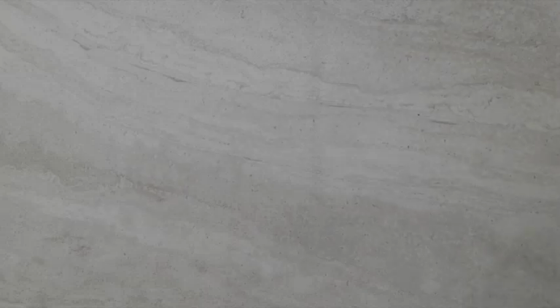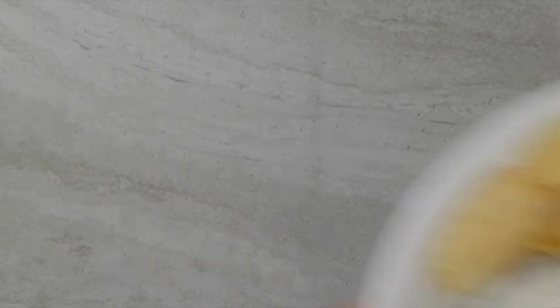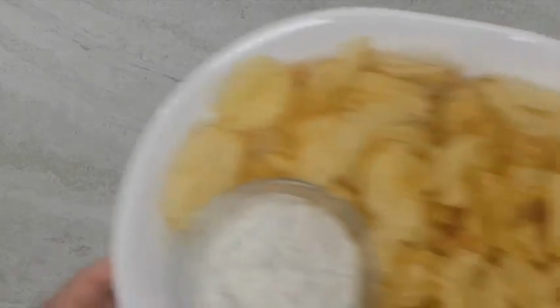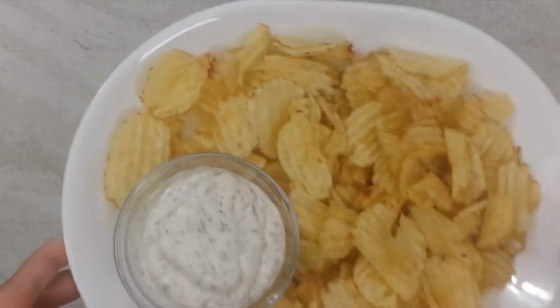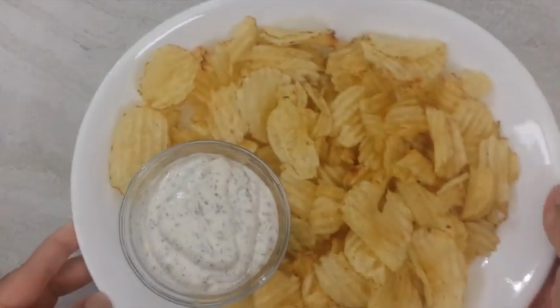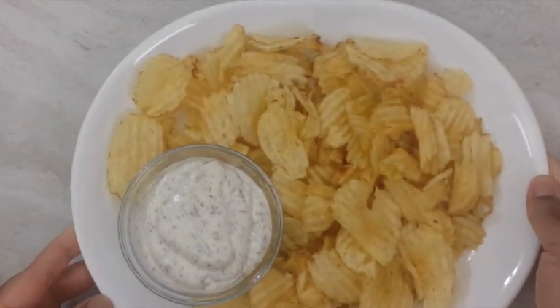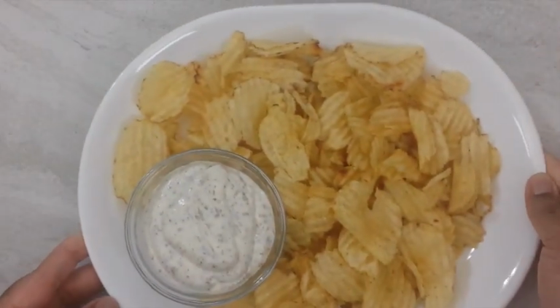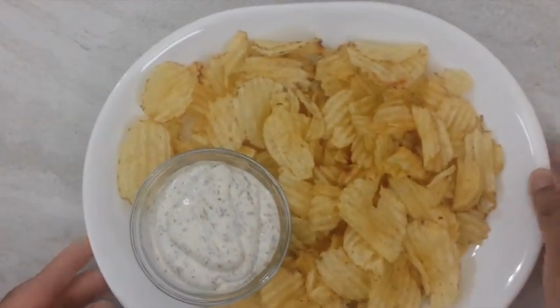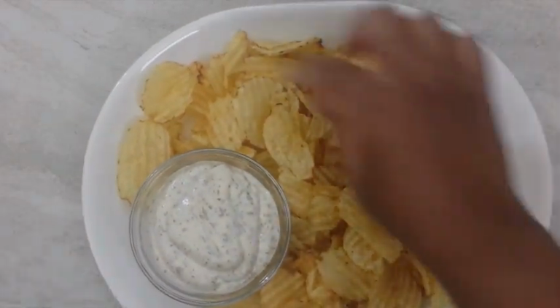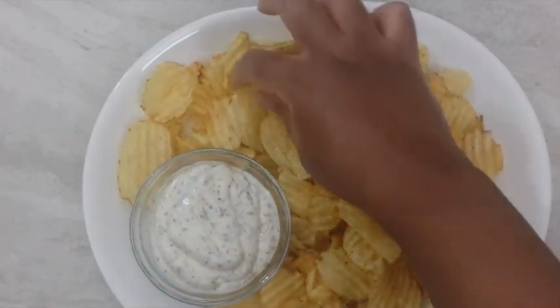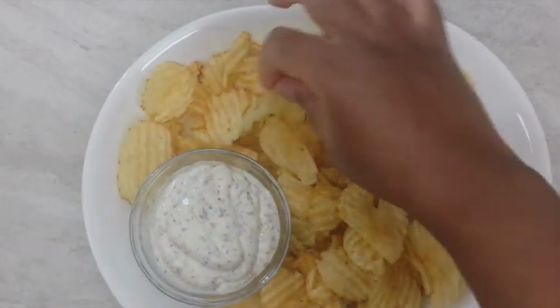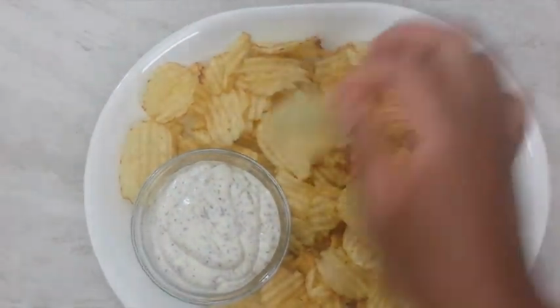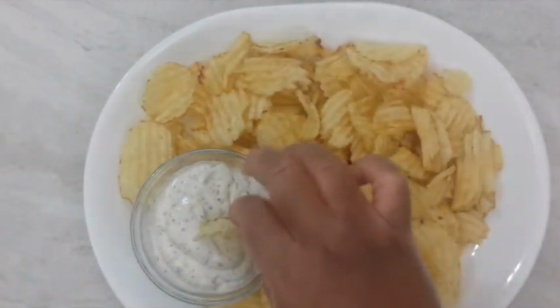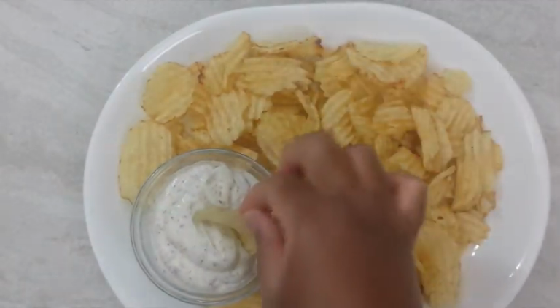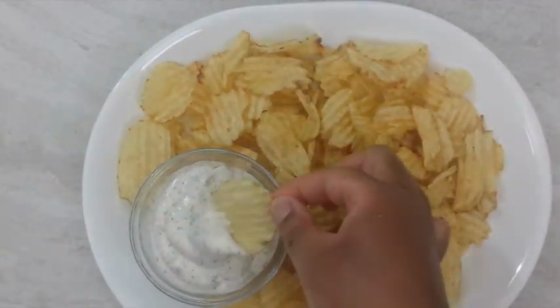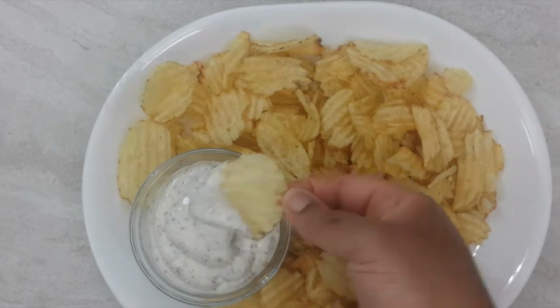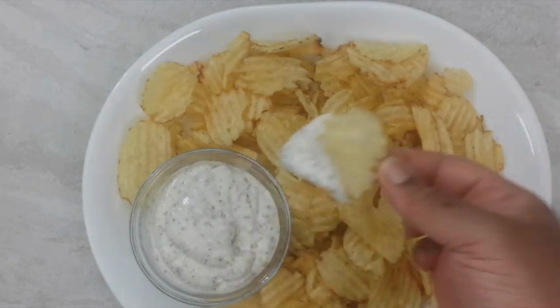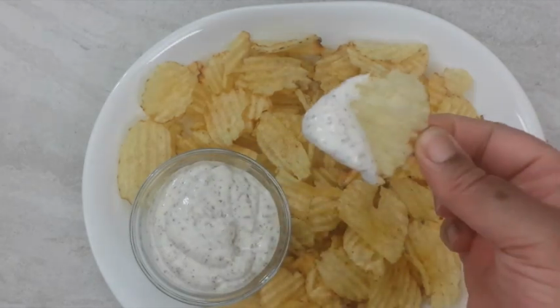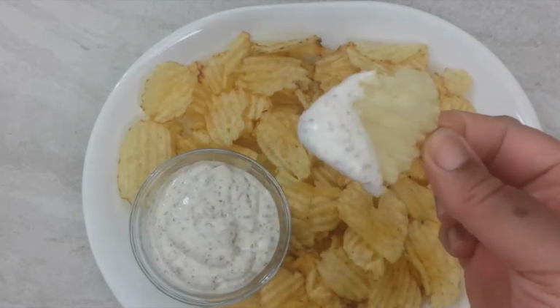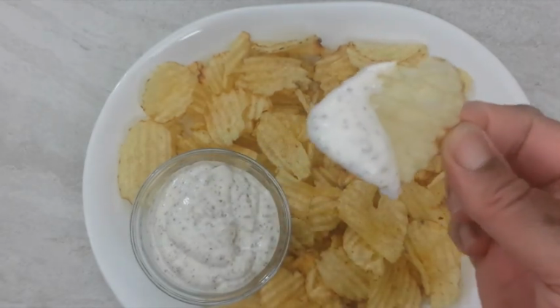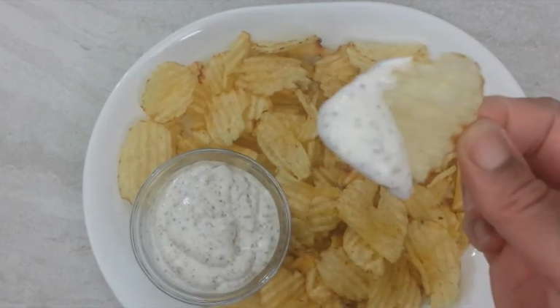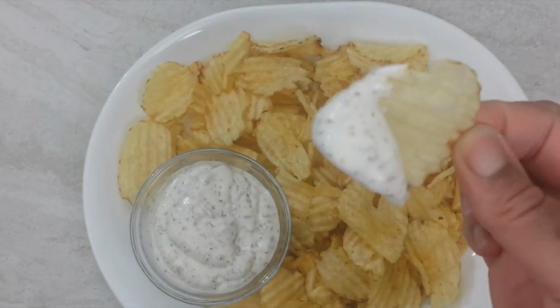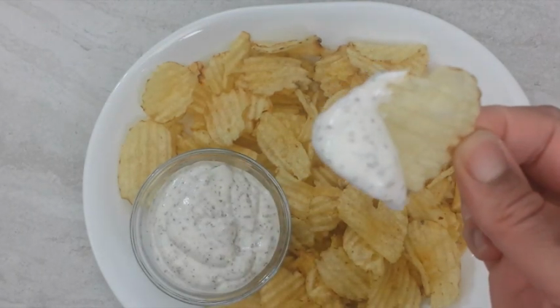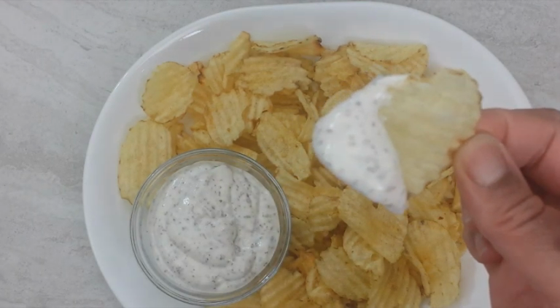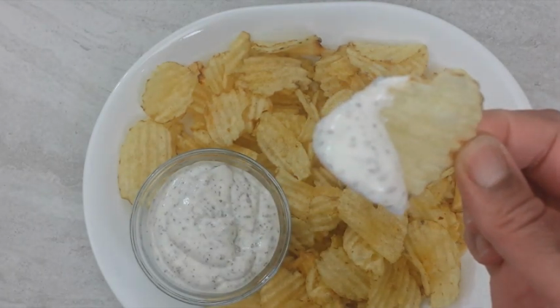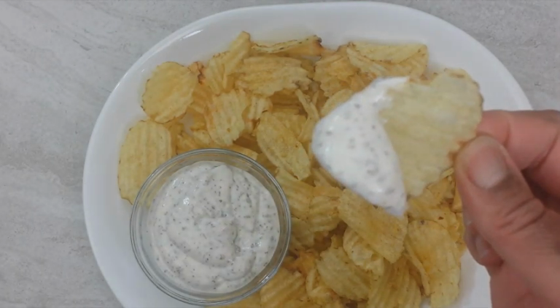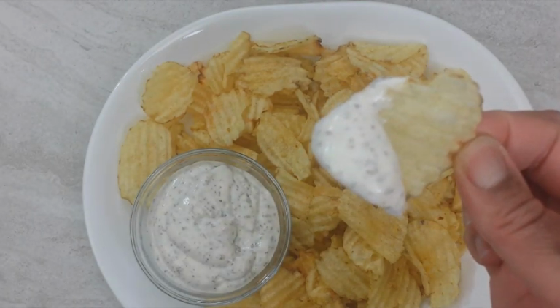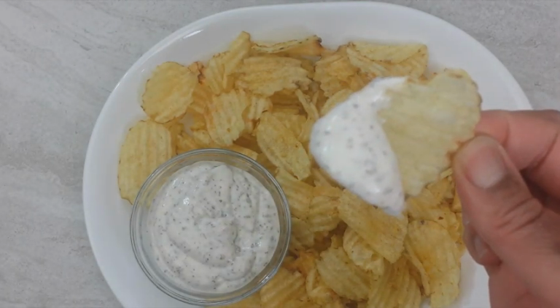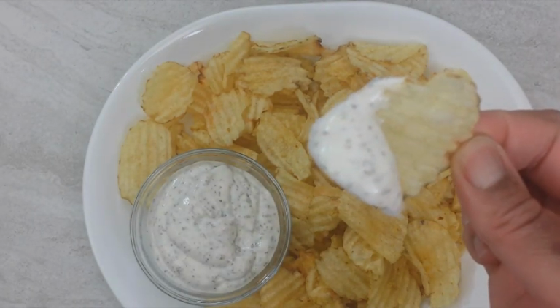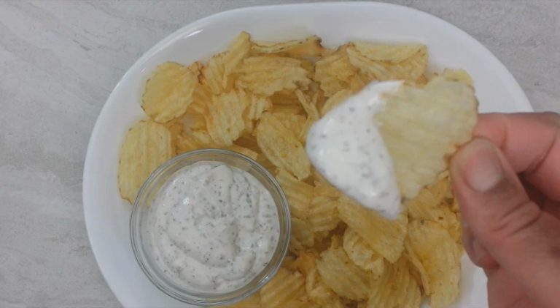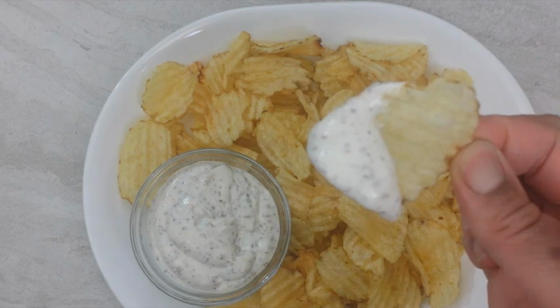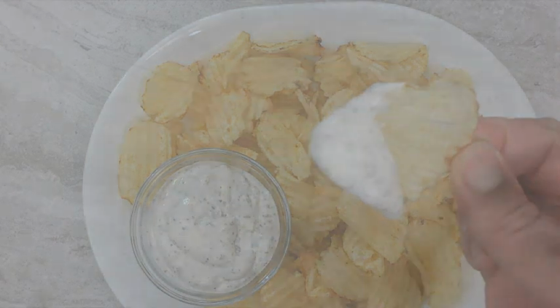Hey guys, today I'd like to share with you a quick and easy ranch dressing recipe. If you're new to the channel, make sure to click the subscribe button and the post notification bell next to it so you don't miss out on any future uploads.